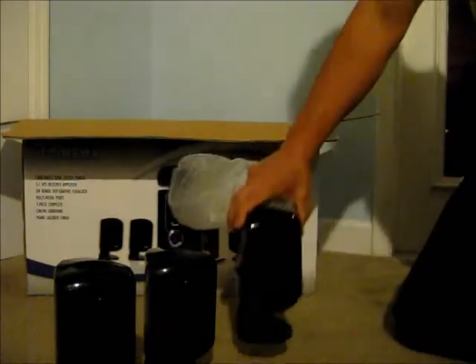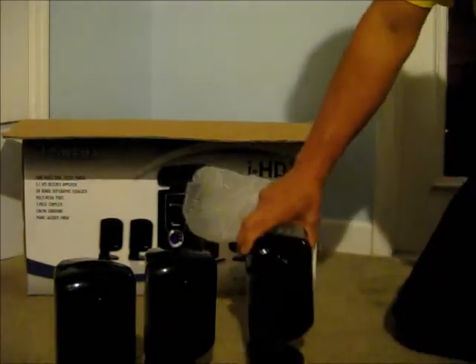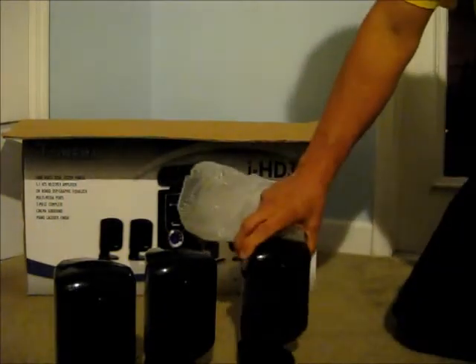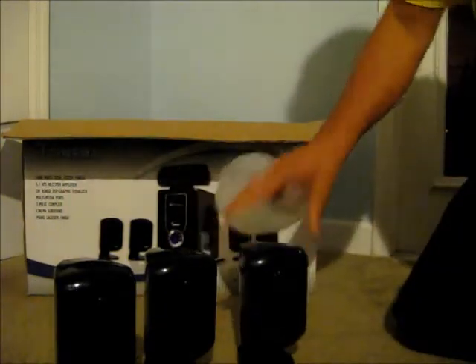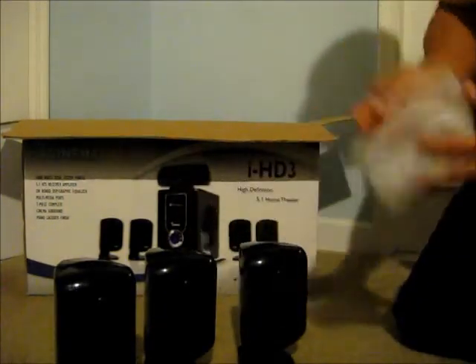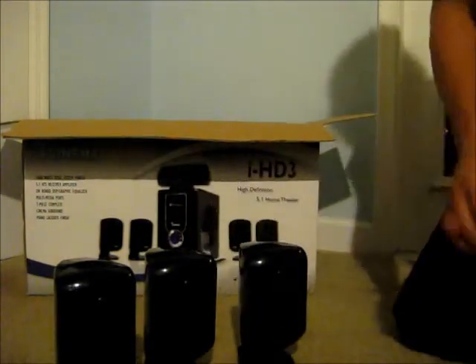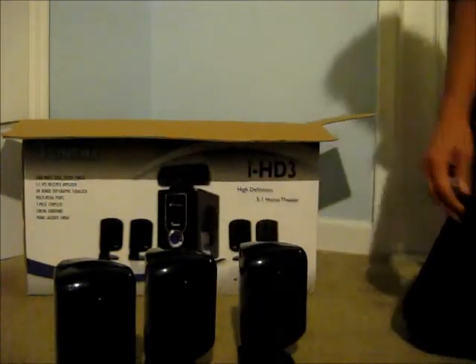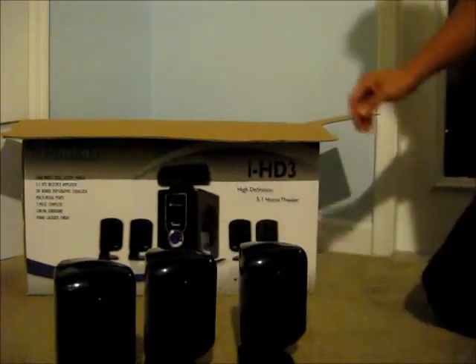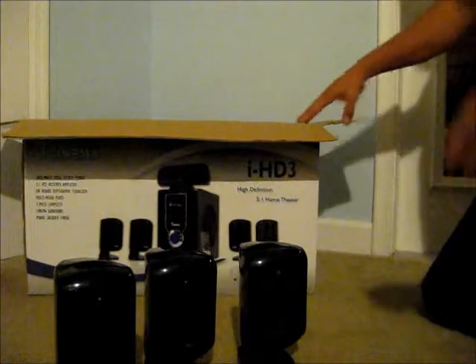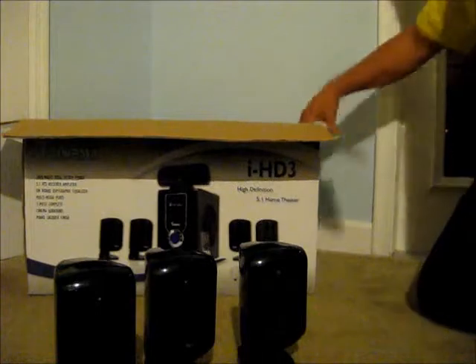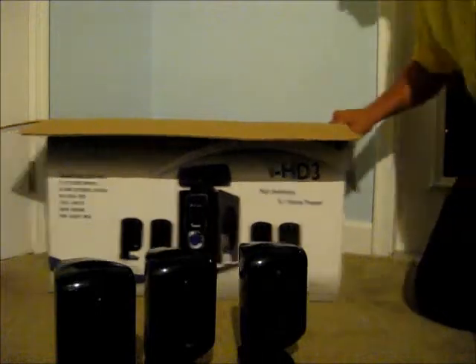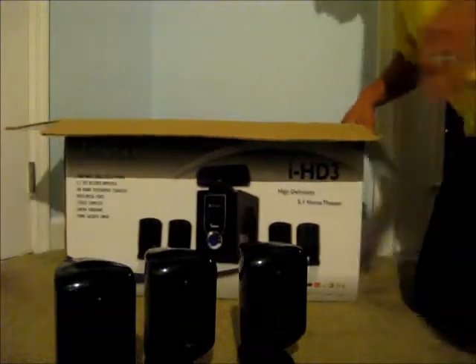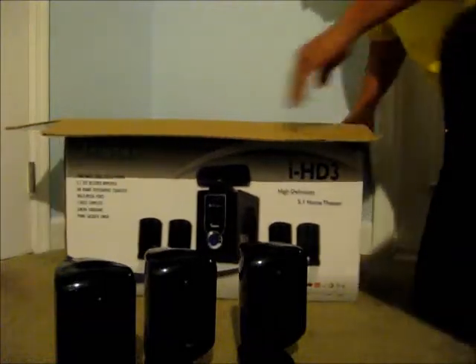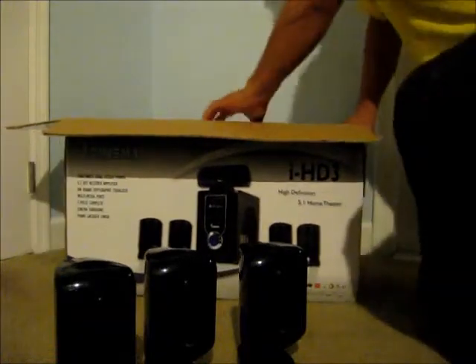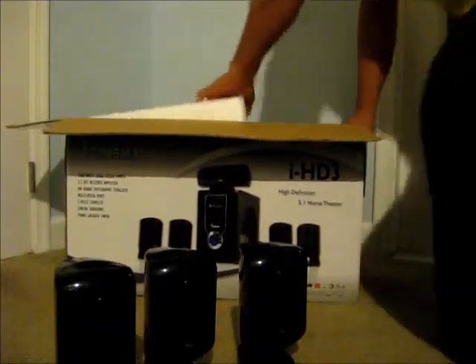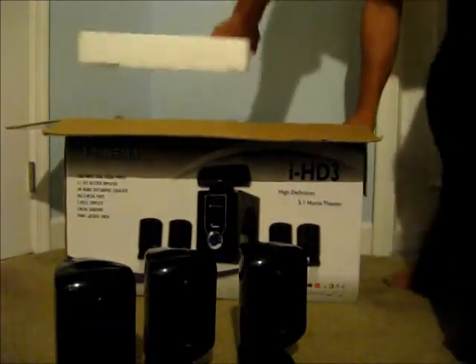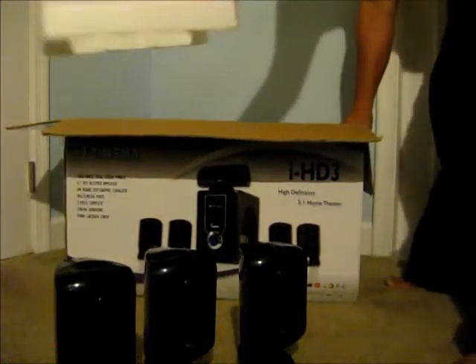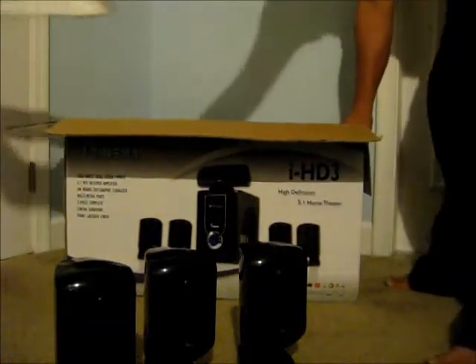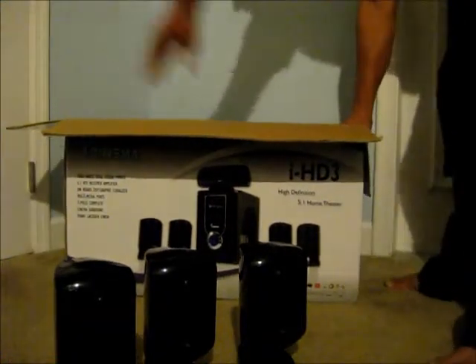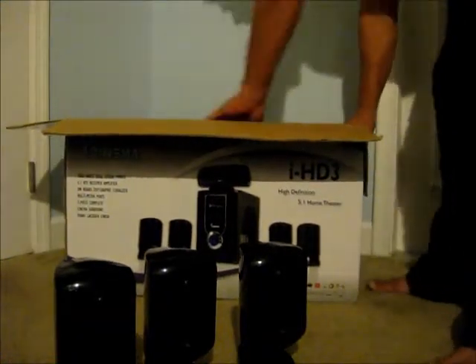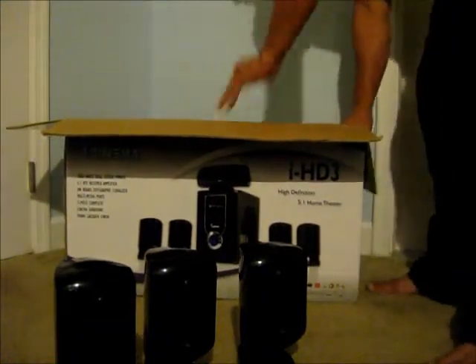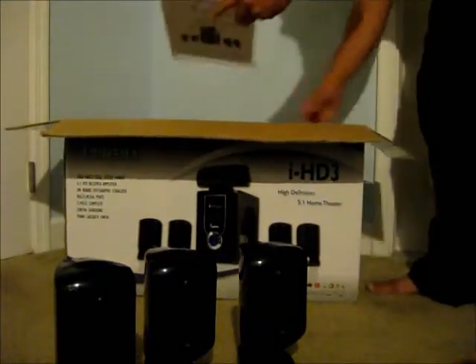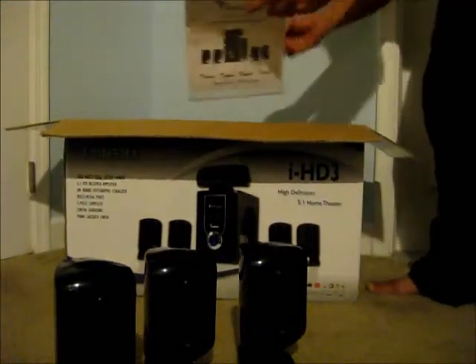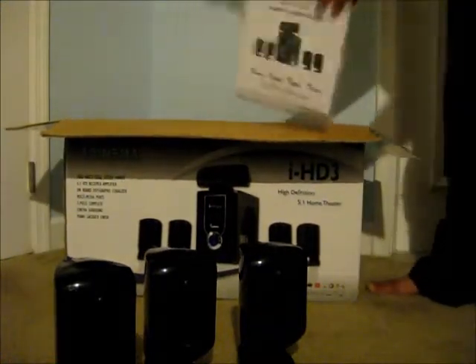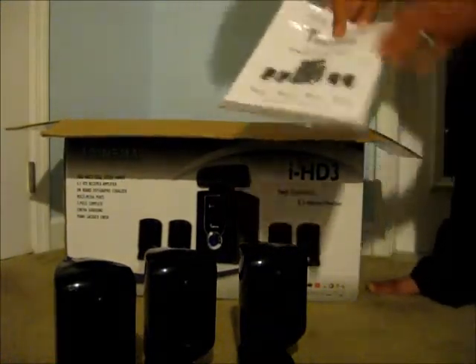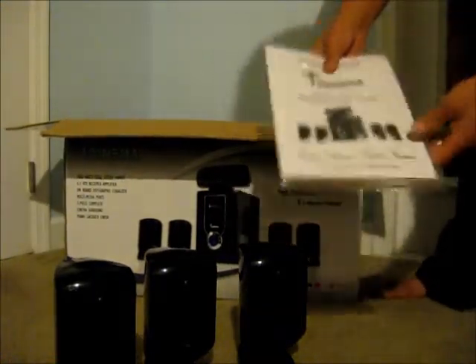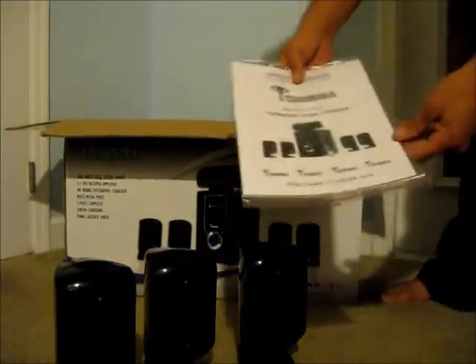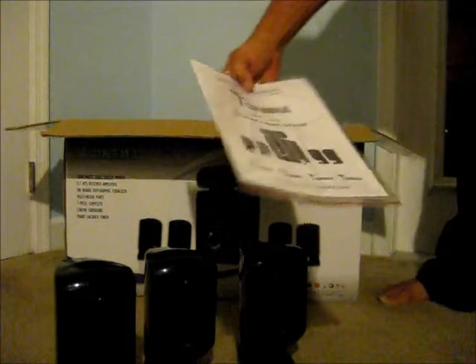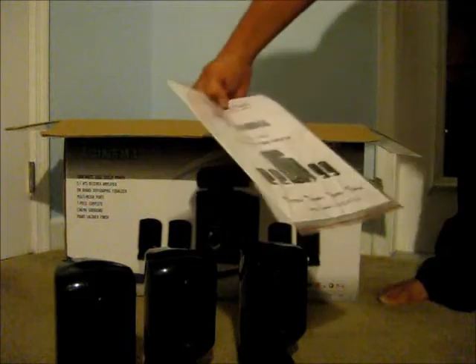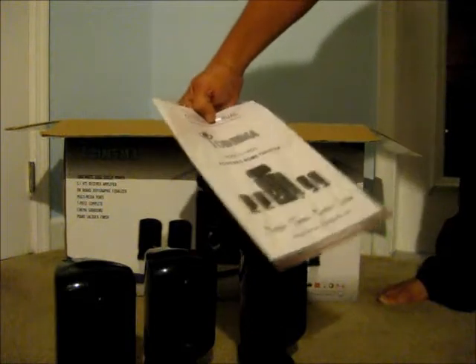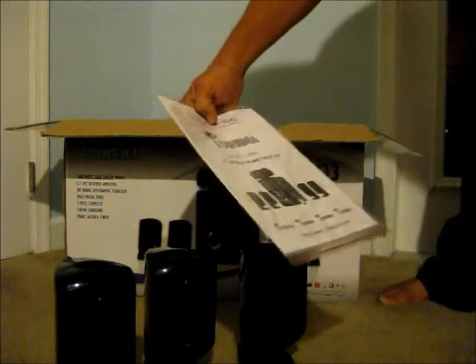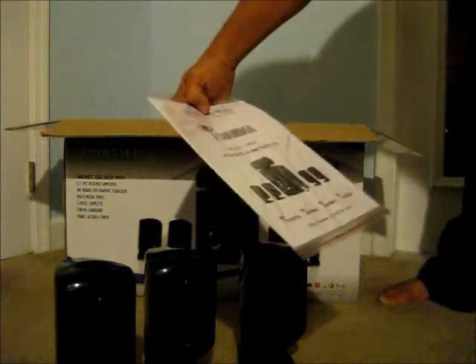Let's pull something right out of here — looks like an owner's manual.